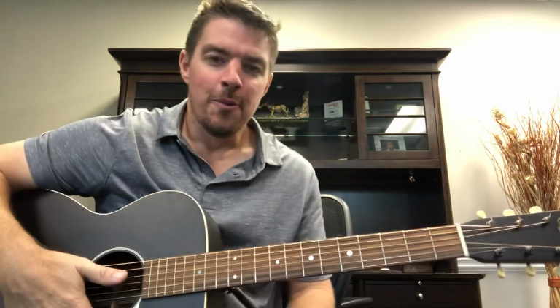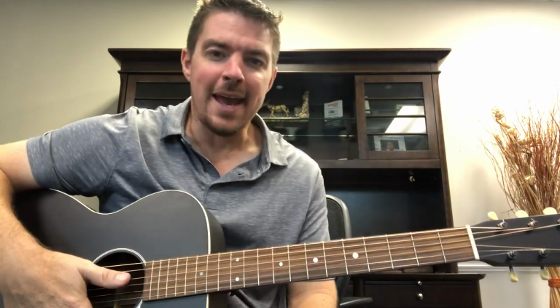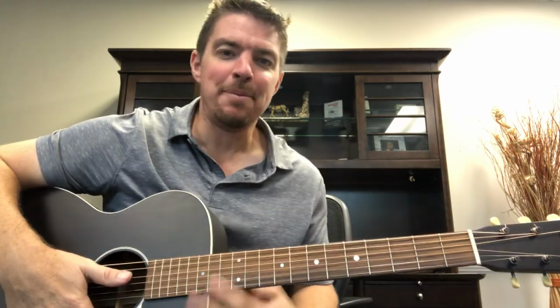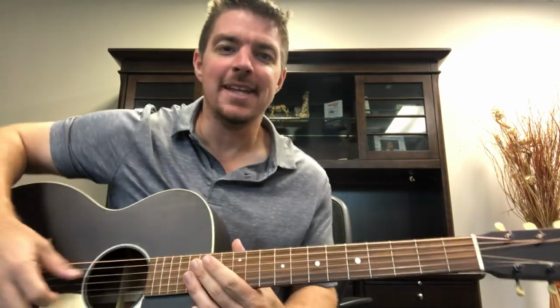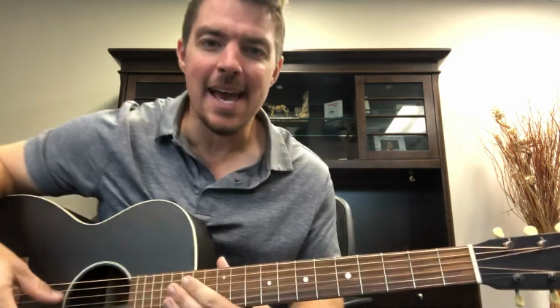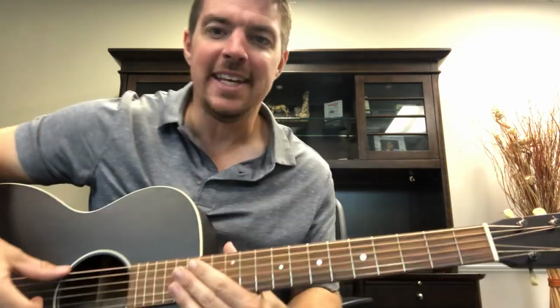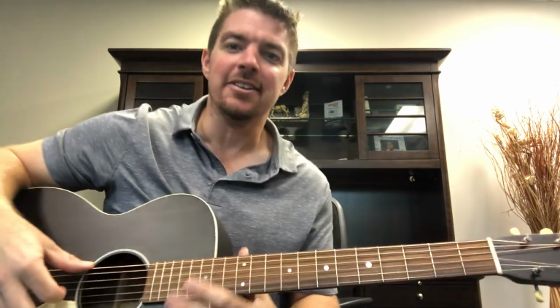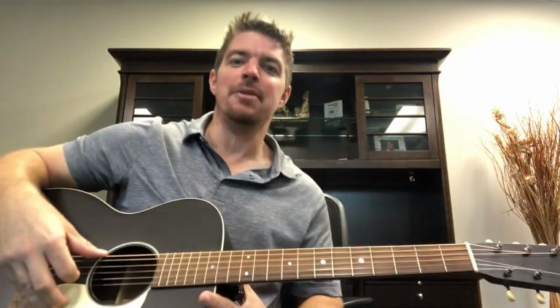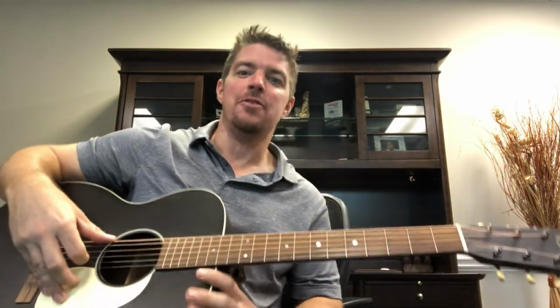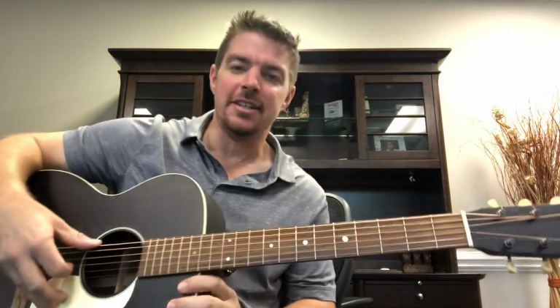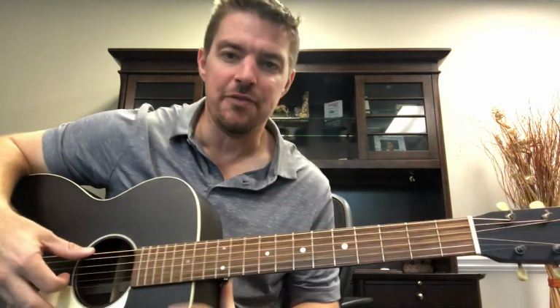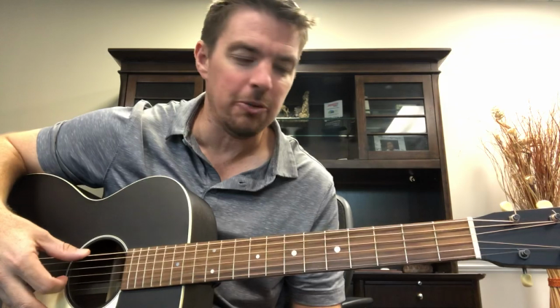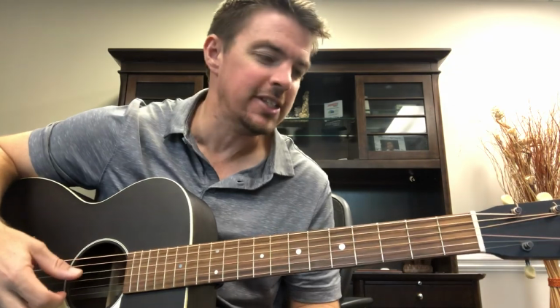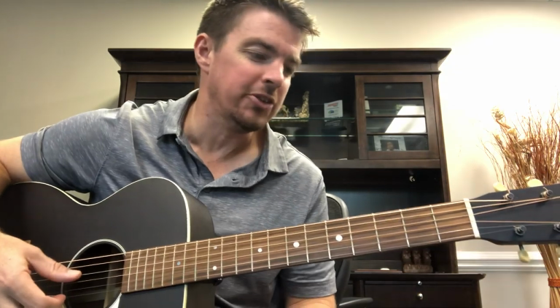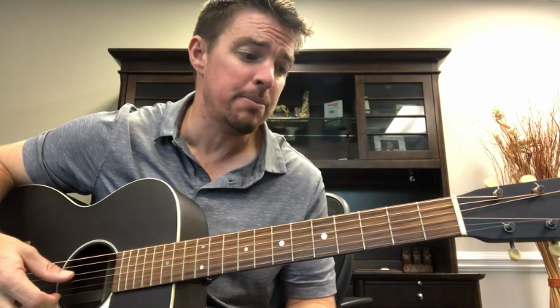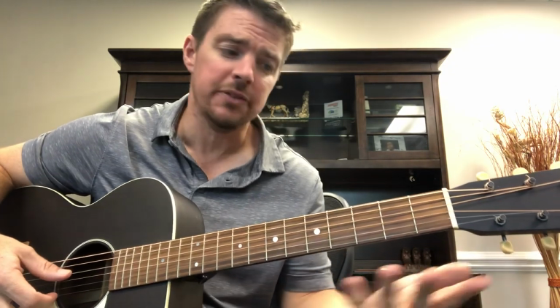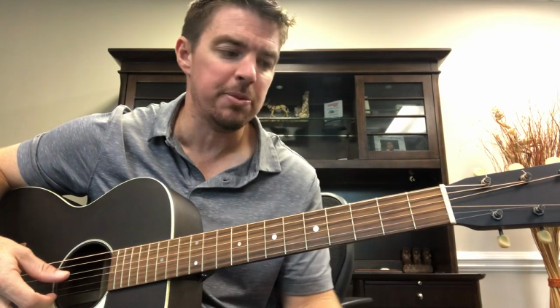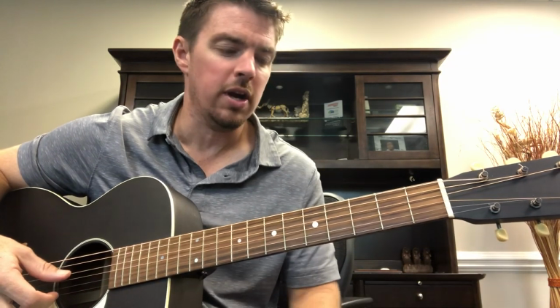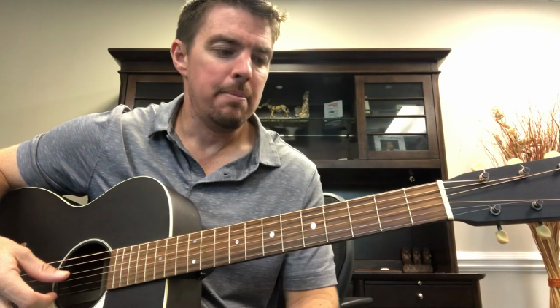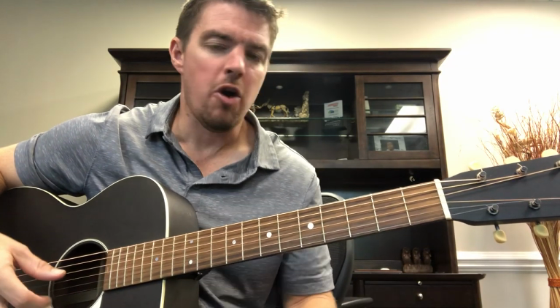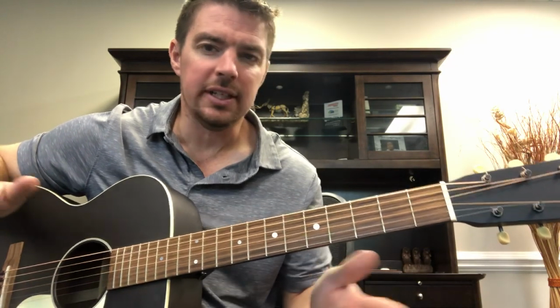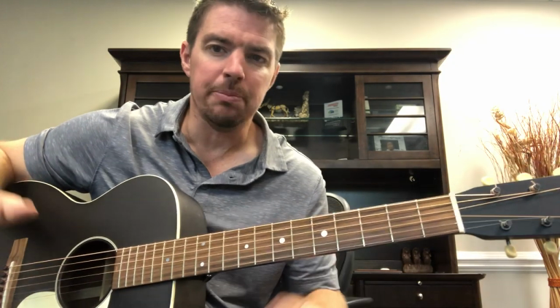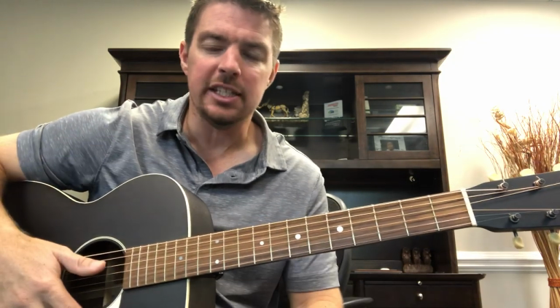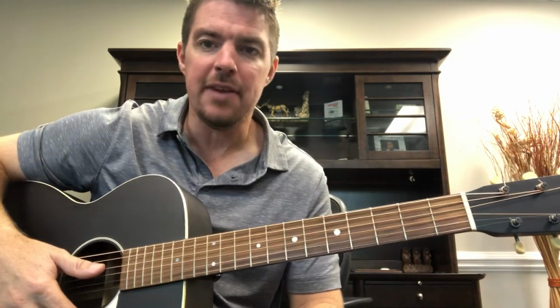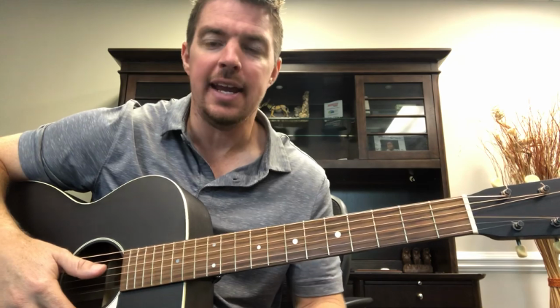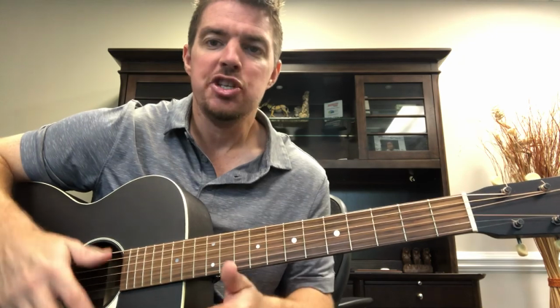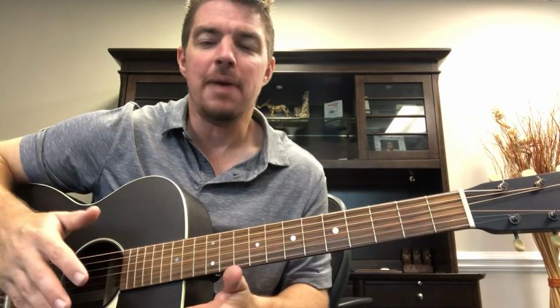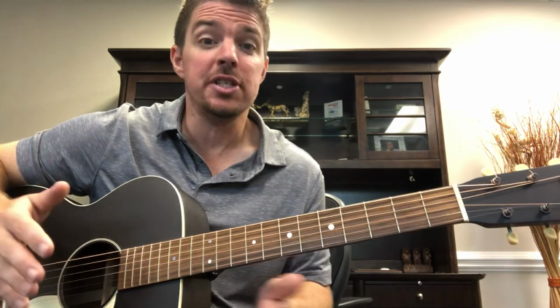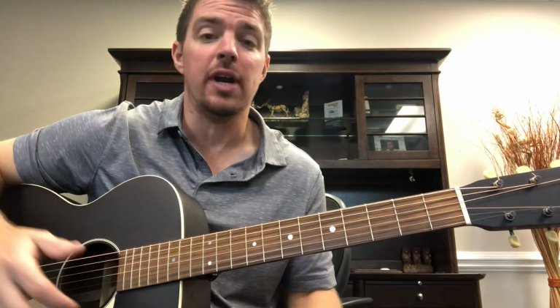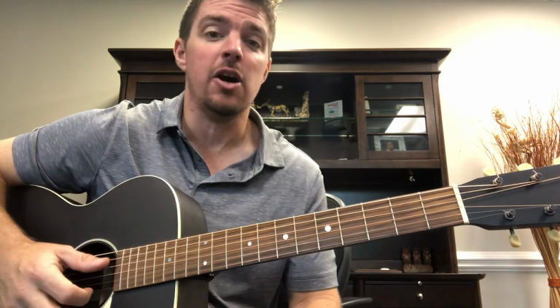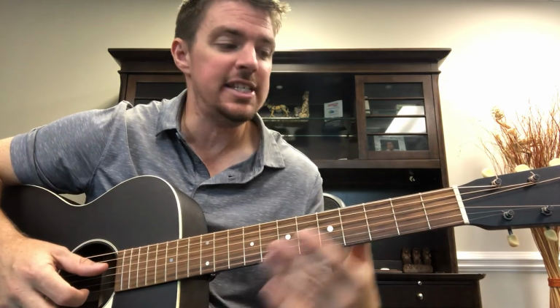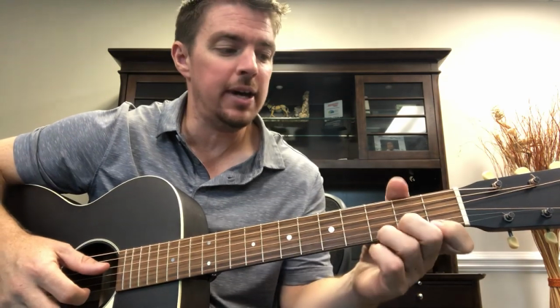What up gang, happy Wednesday. I'm here killing a little time in the office. Thought I'd teach you a fun little party song, 'Dirt On My Boots.' I've talked about it before, but I'm going to go over things a little bit different and just remind you this is a great song that's easy to play.